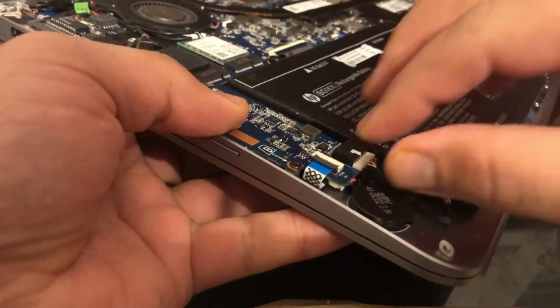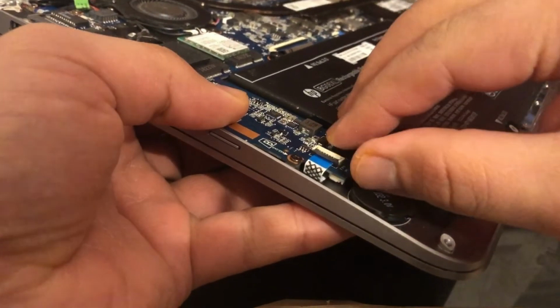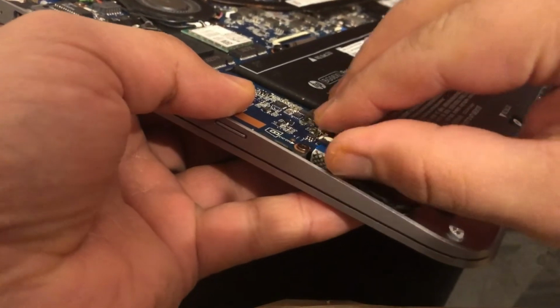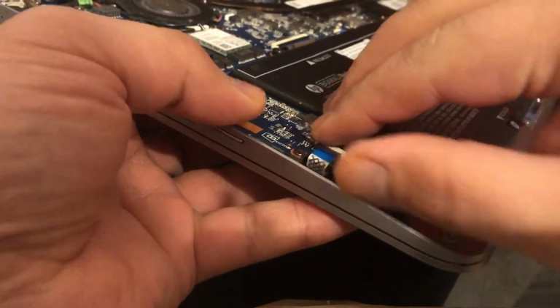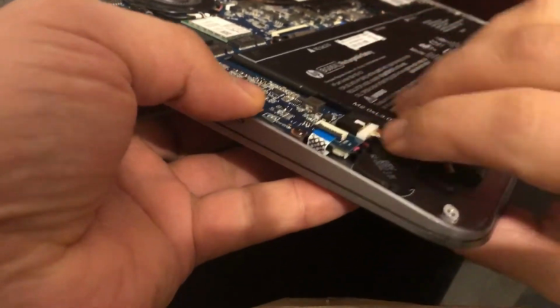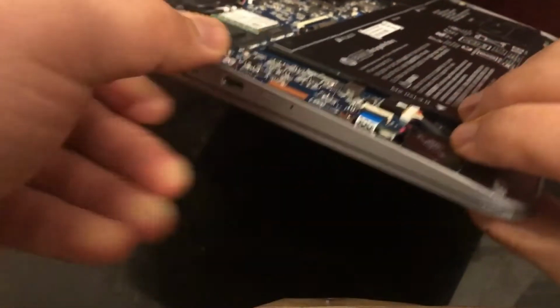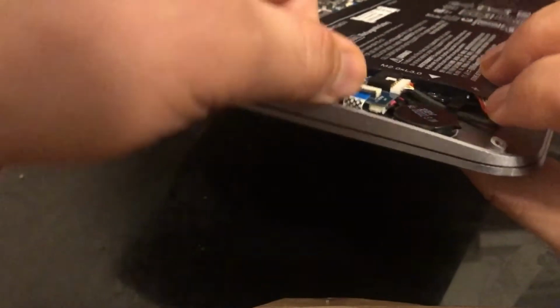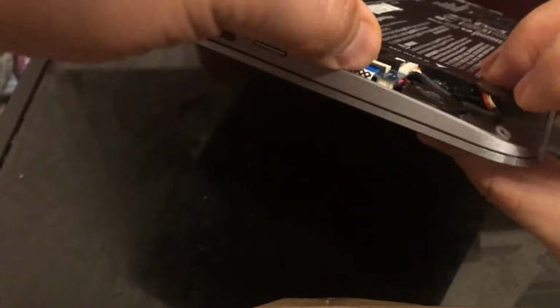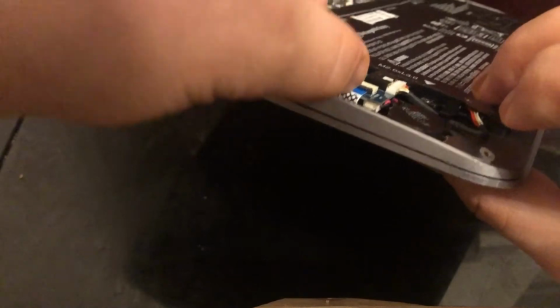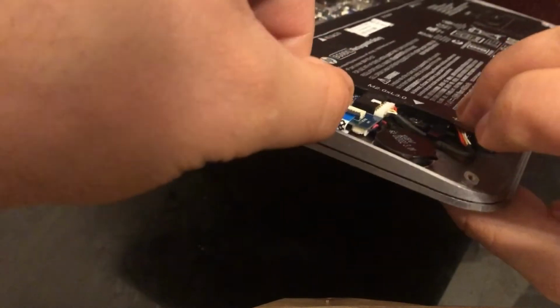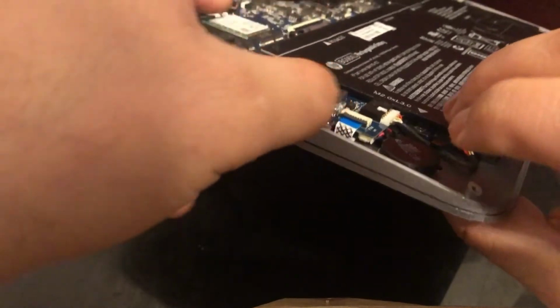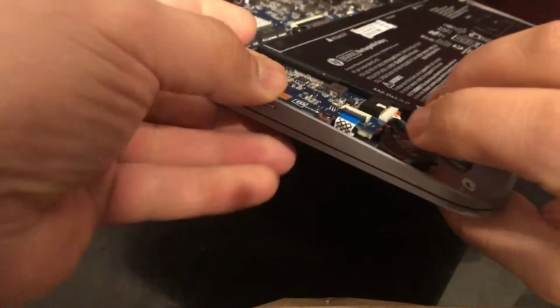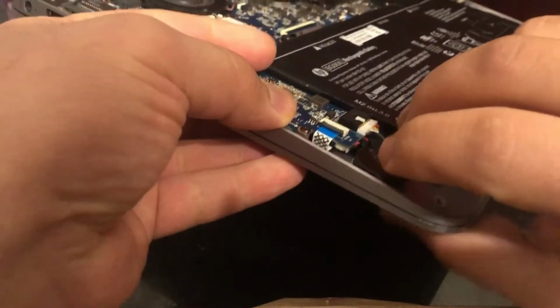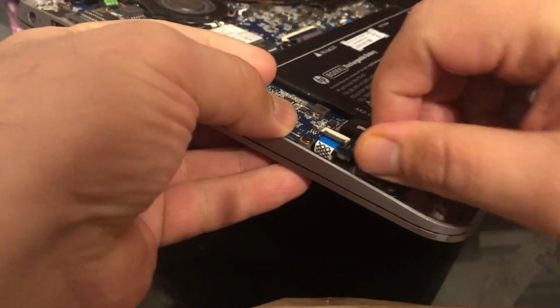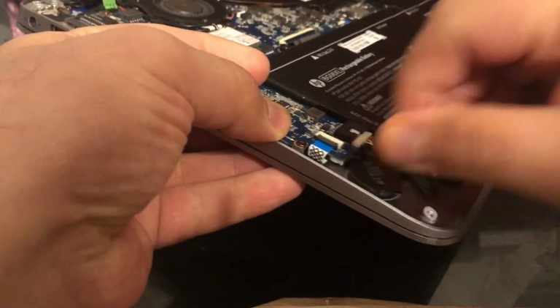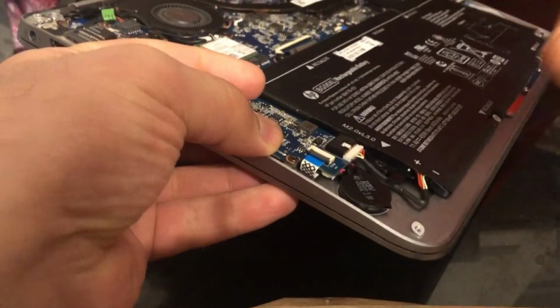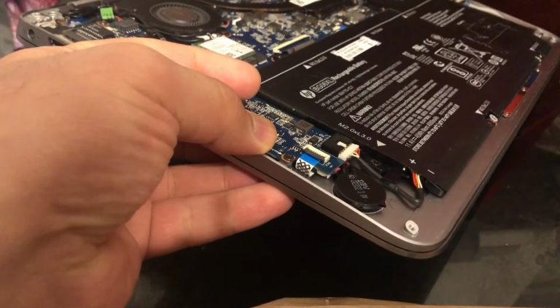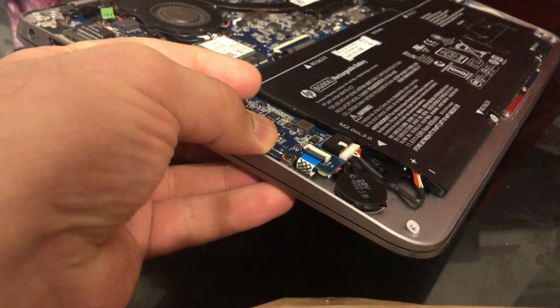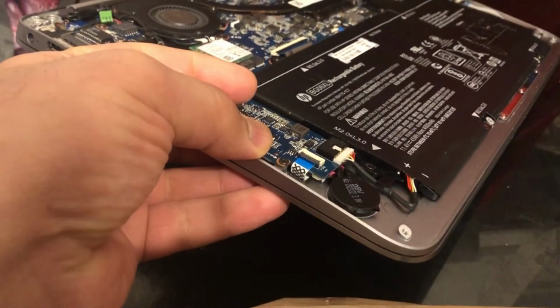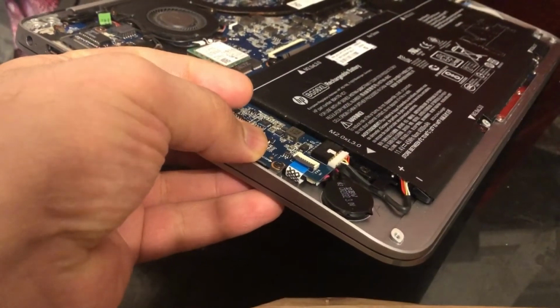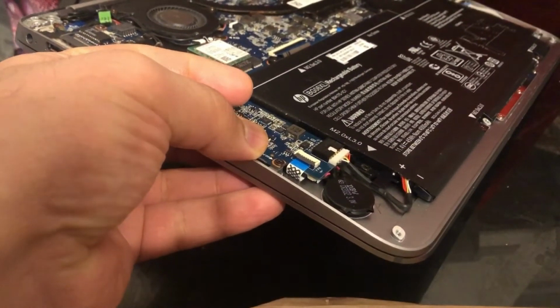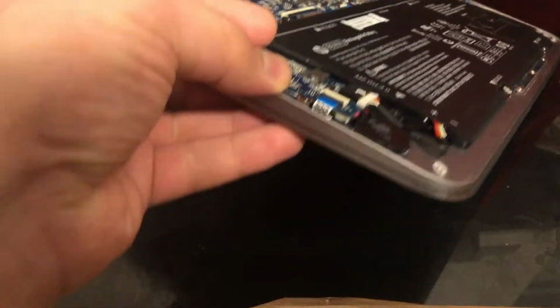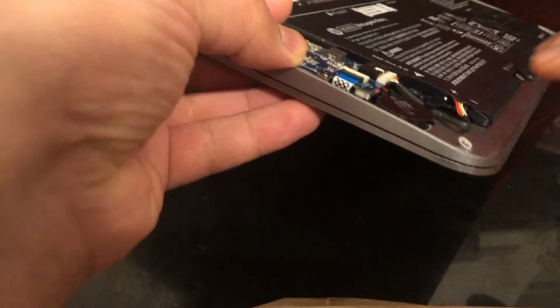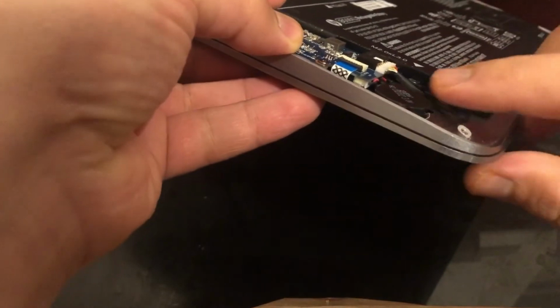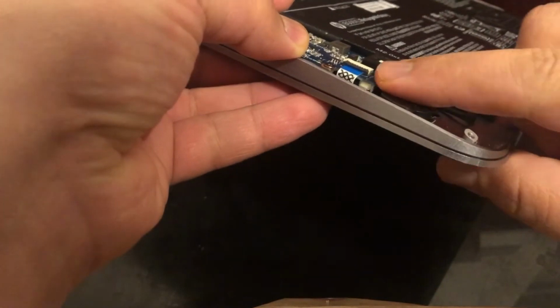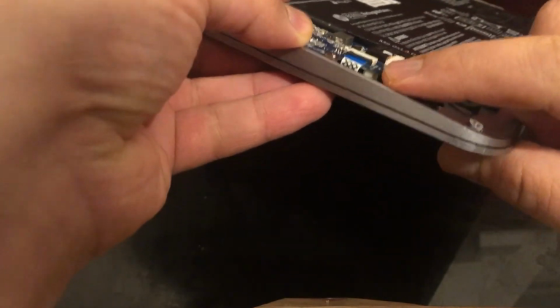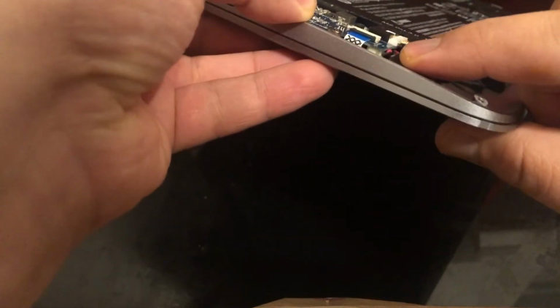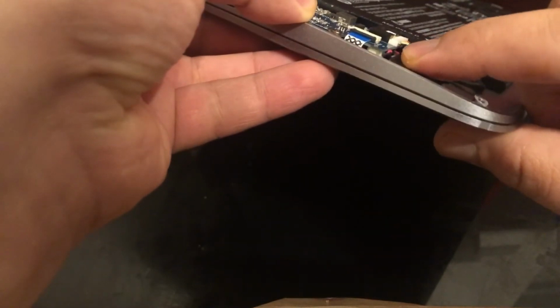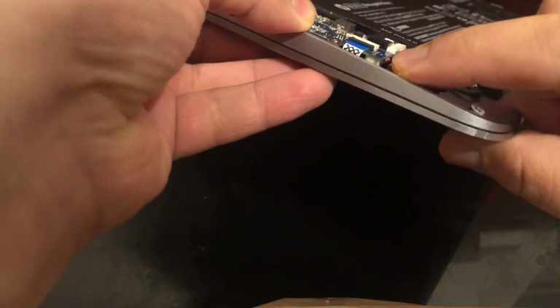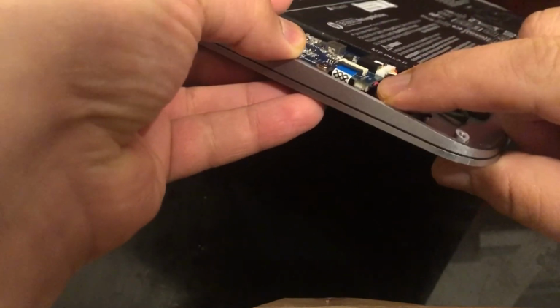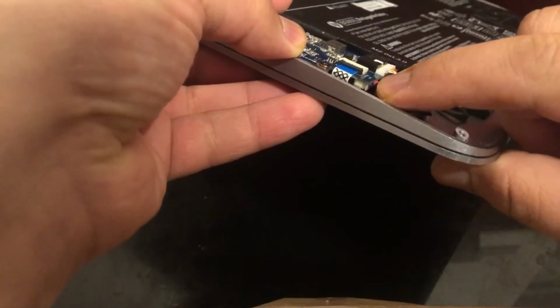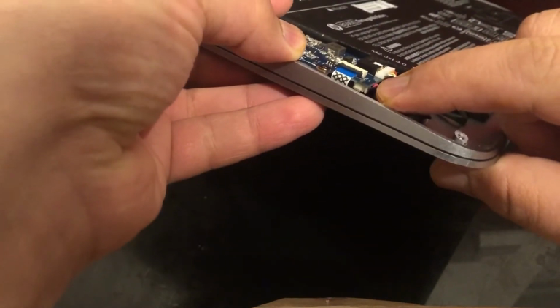You can remove that screw there and lift up the board at the tip — that will help. And then you just pull out the CMOS battery. Simple as that. And then it's vice versa — you just fit it in.